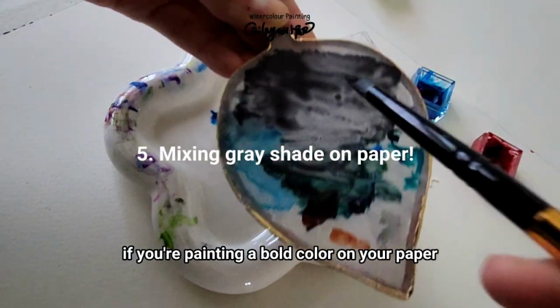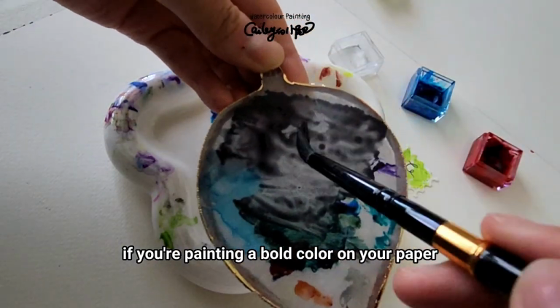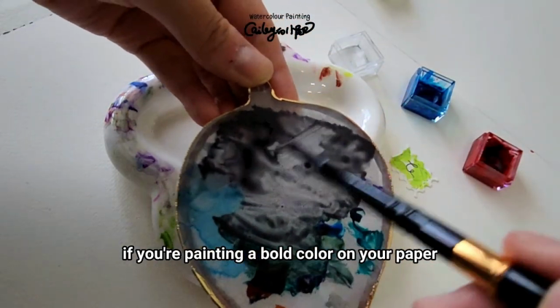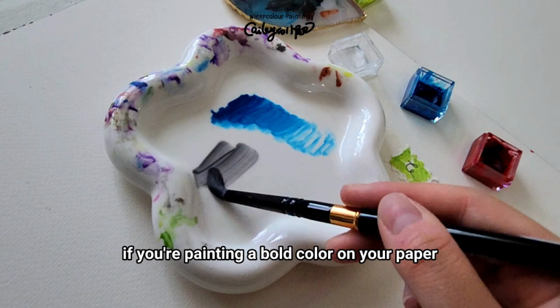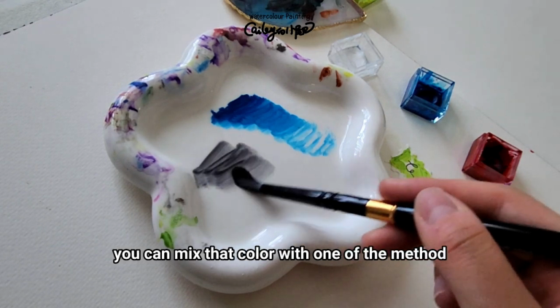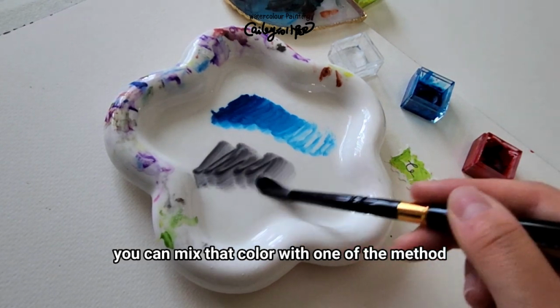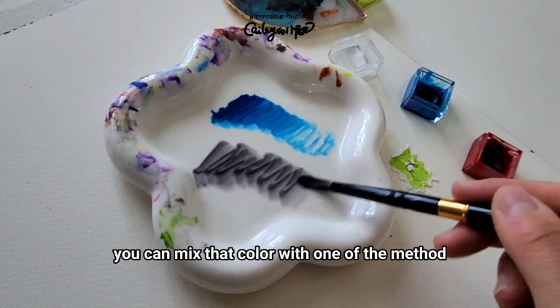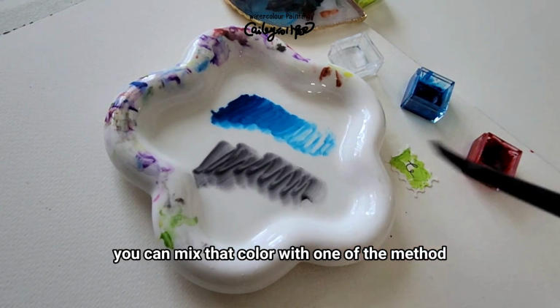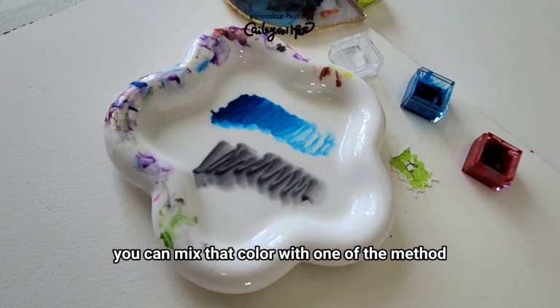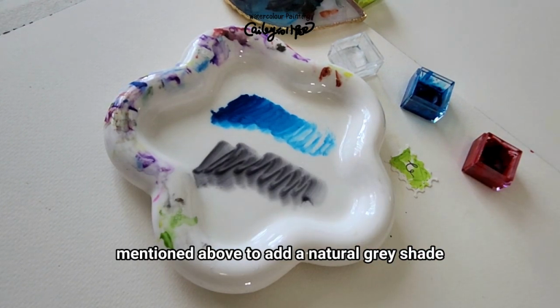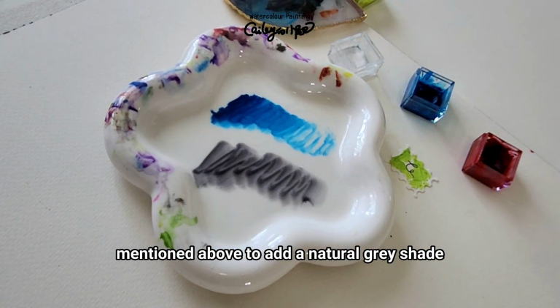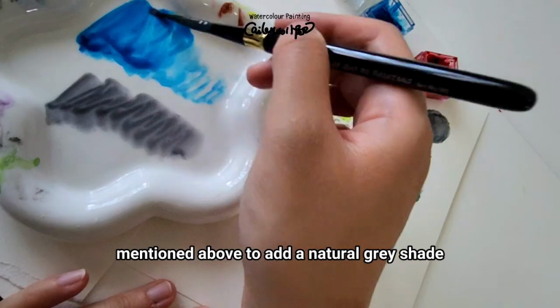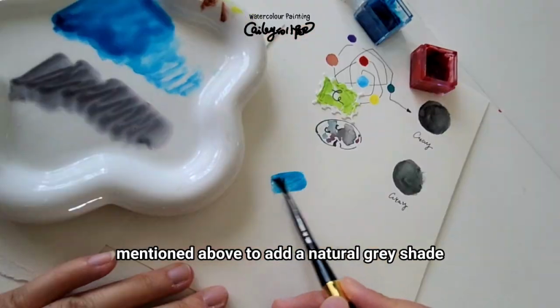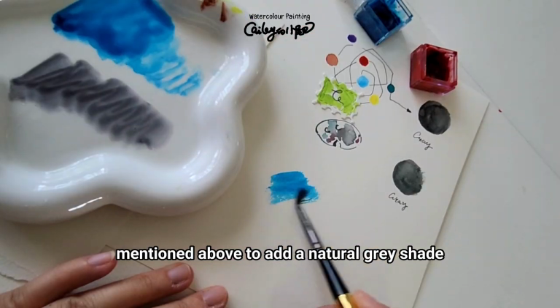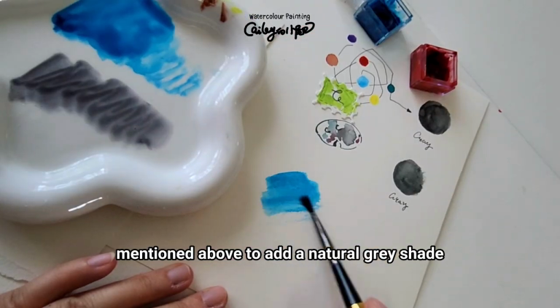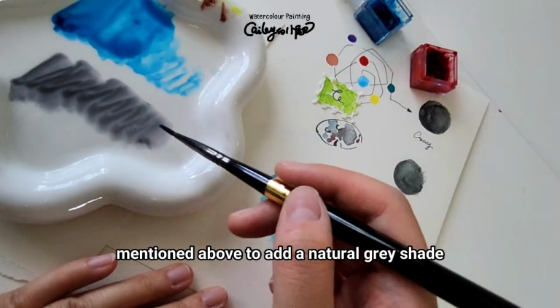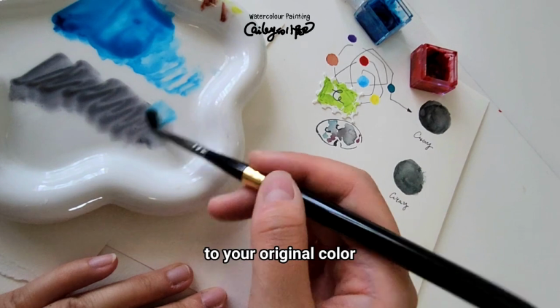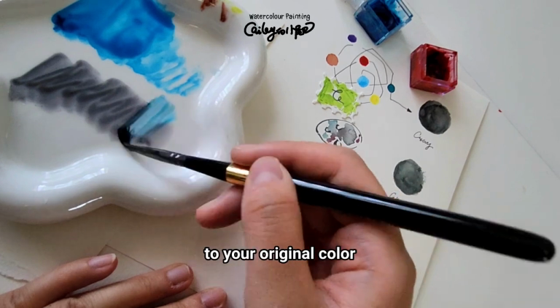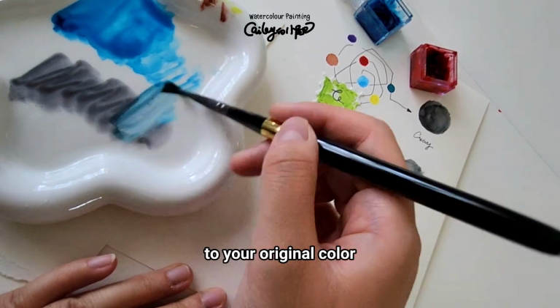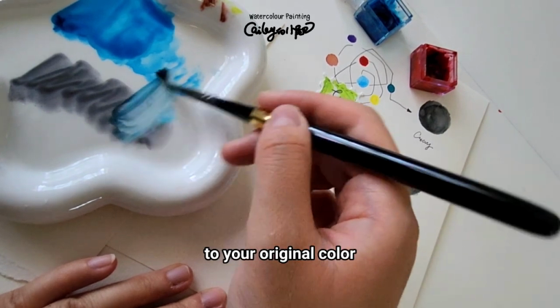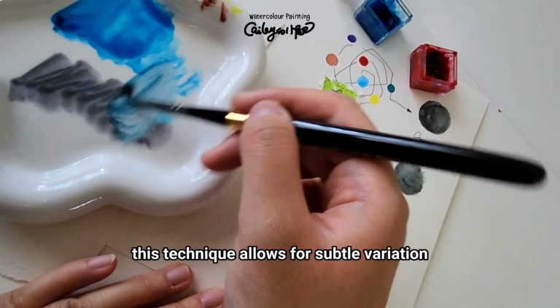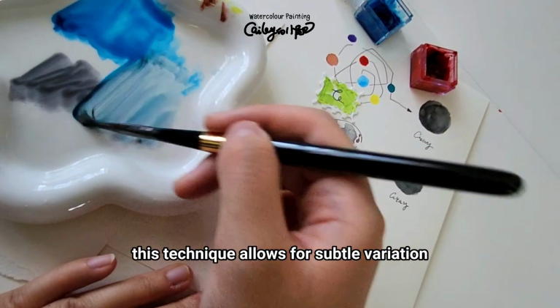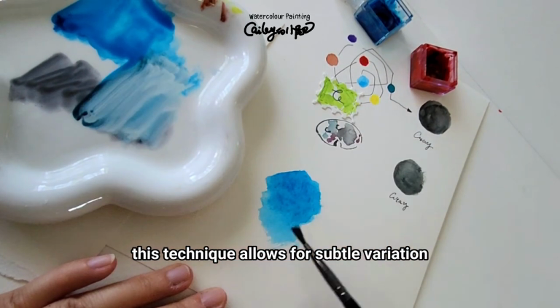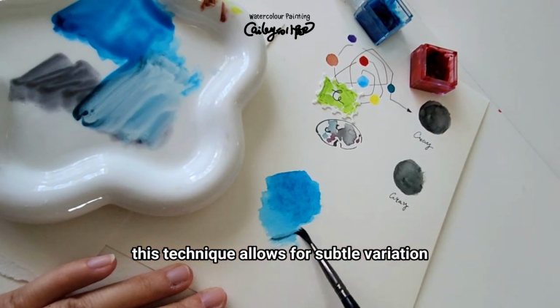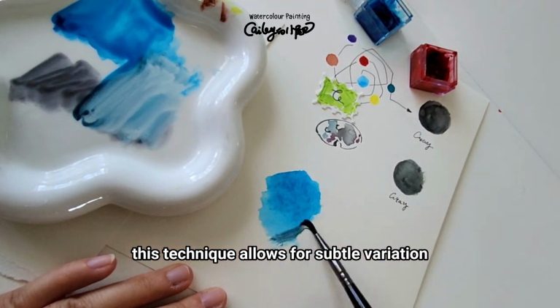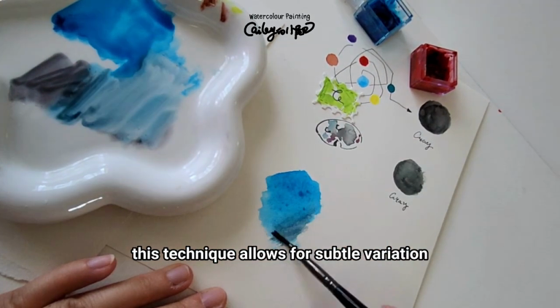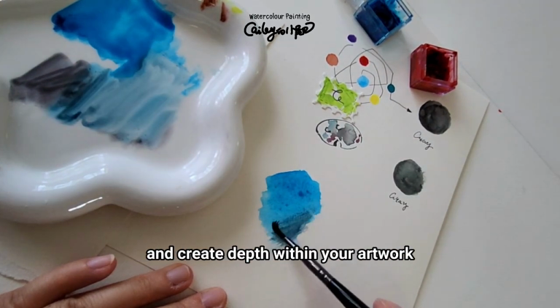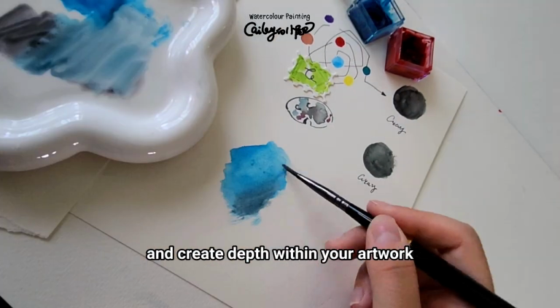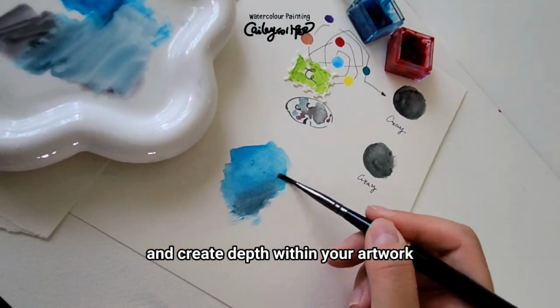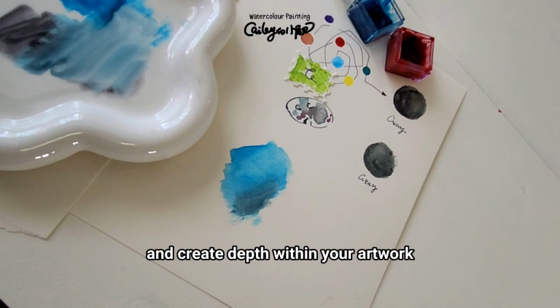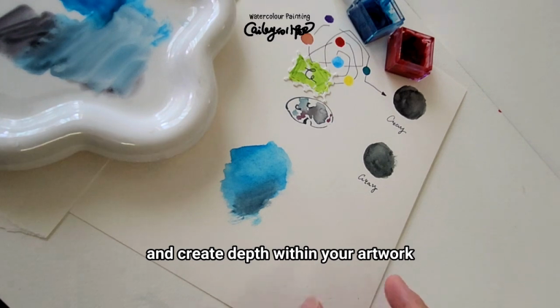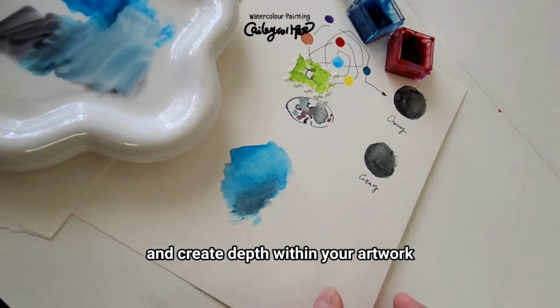Mixing gray on your artwork: if you're painting a bold color on your paper, you can mix that color with one of the methods mentioned above to add a natural gray shade to your original color. This technique allows for subtle variation and creates depth within your artwork.